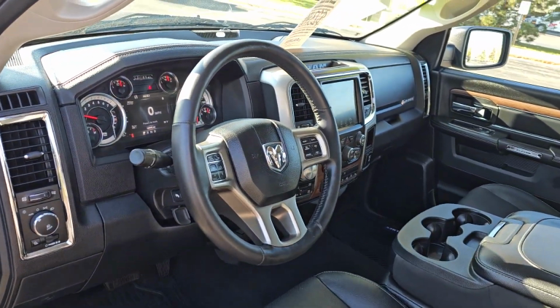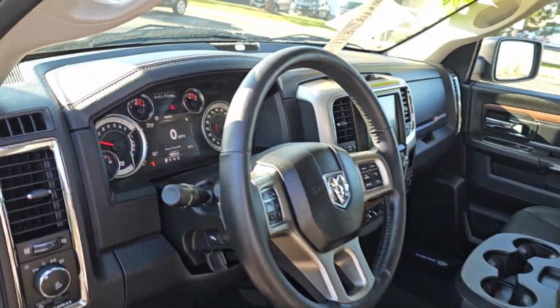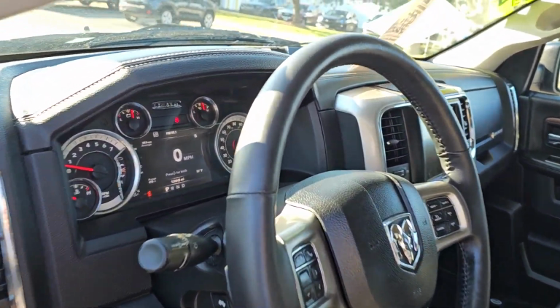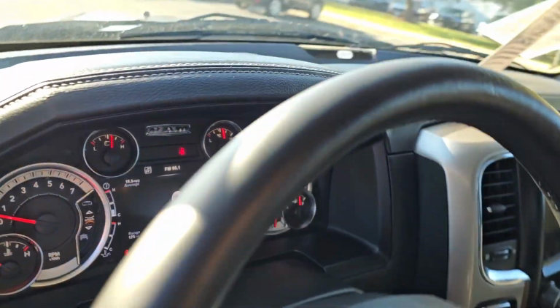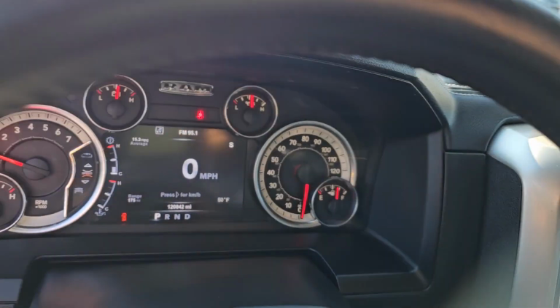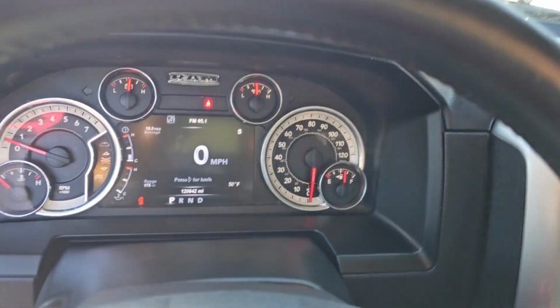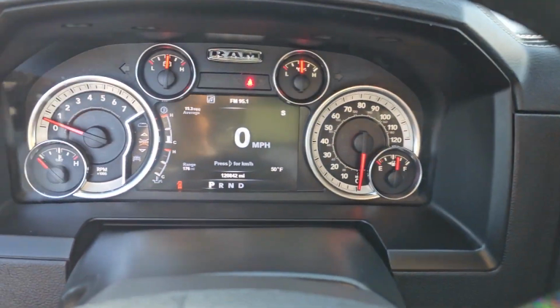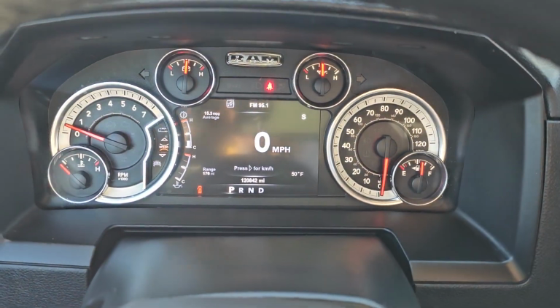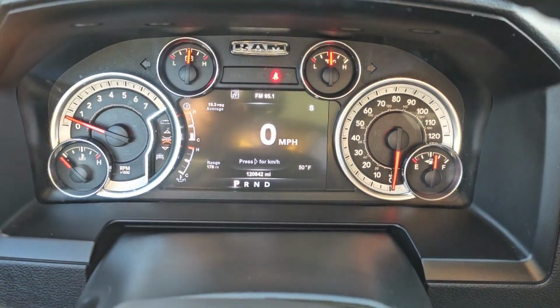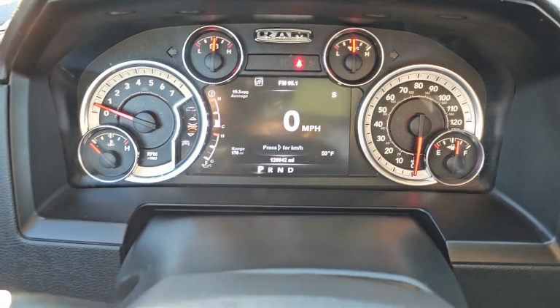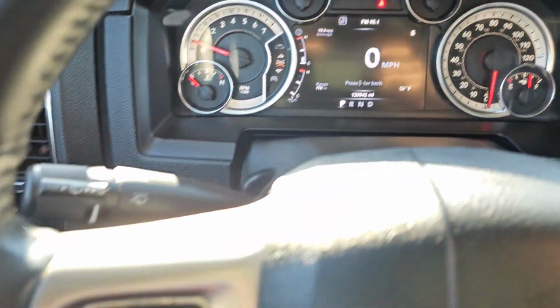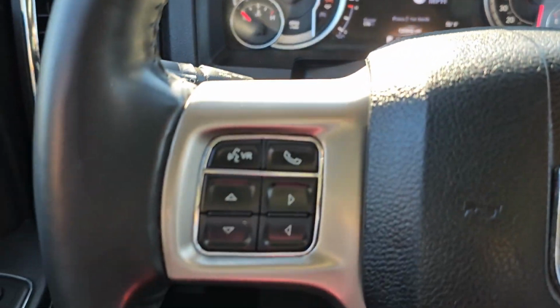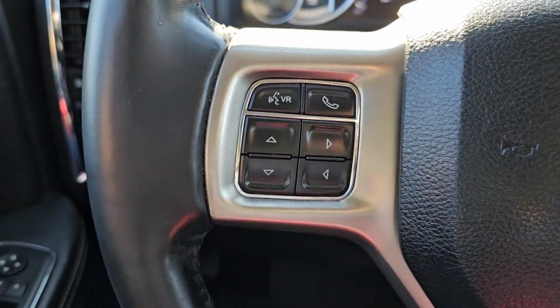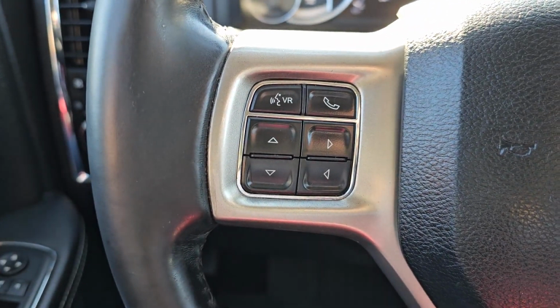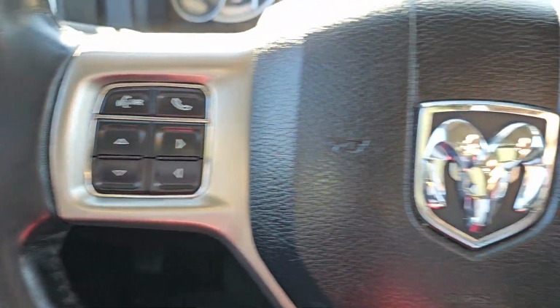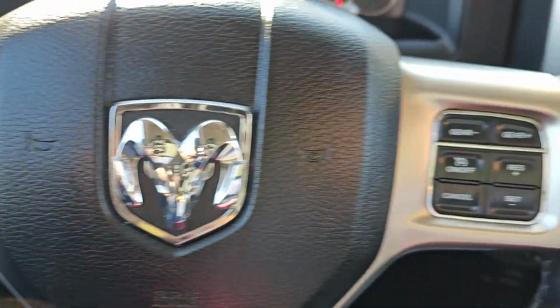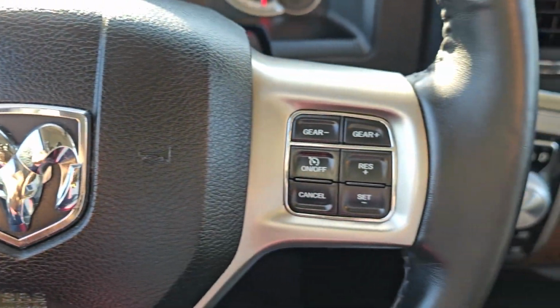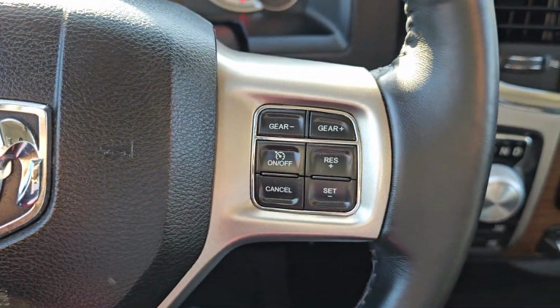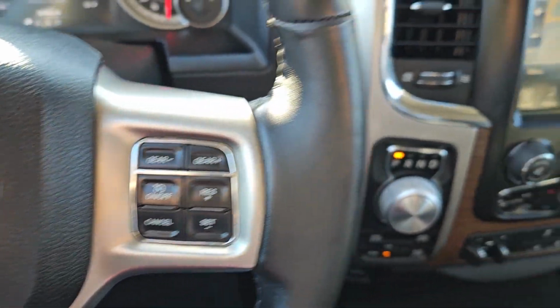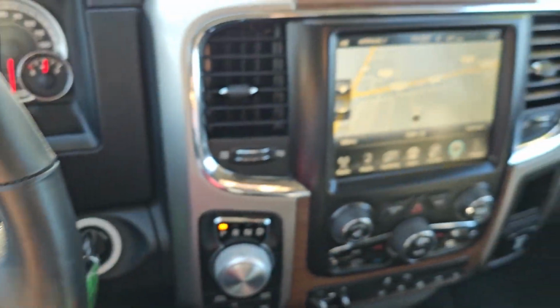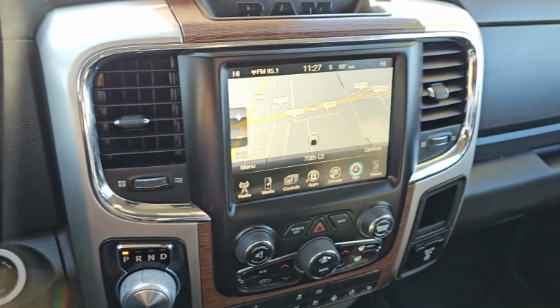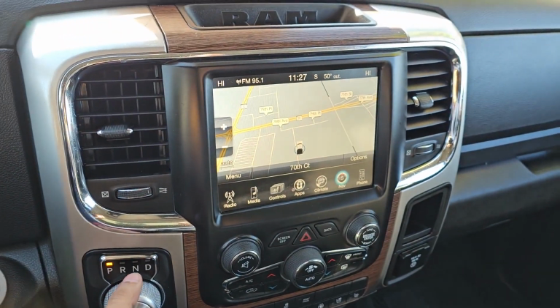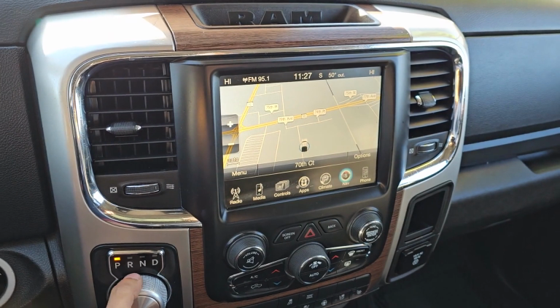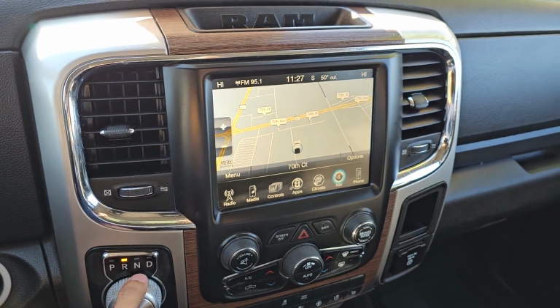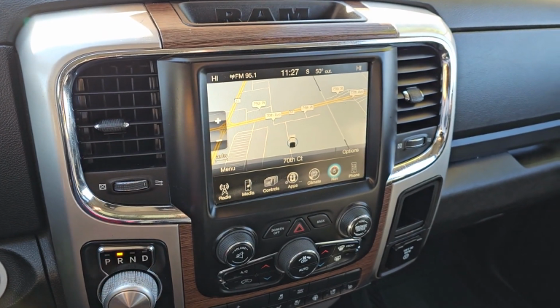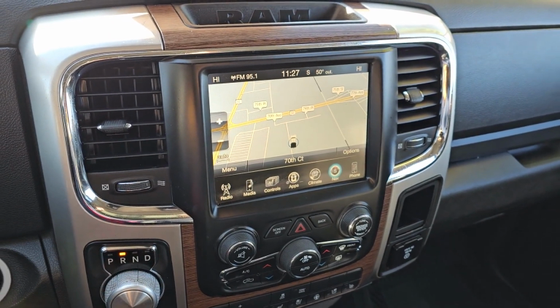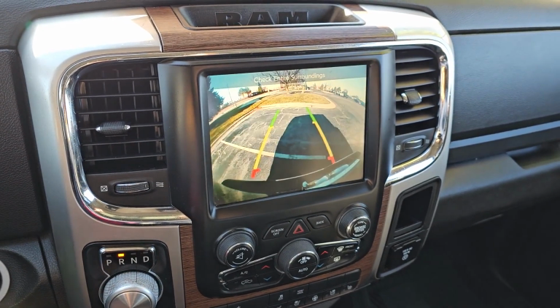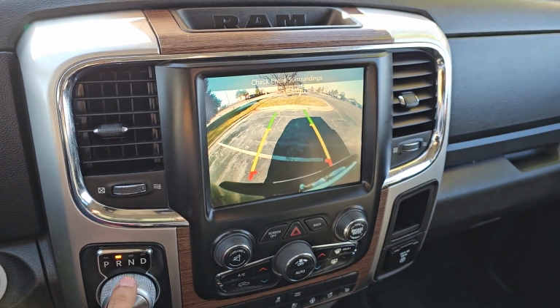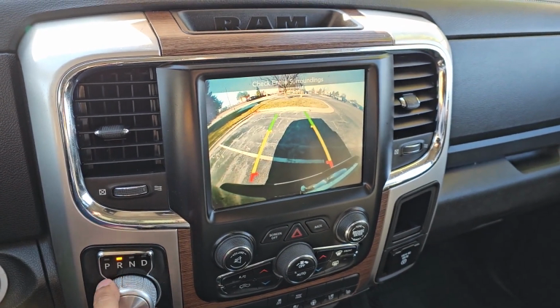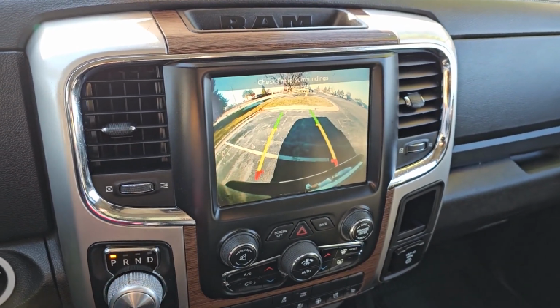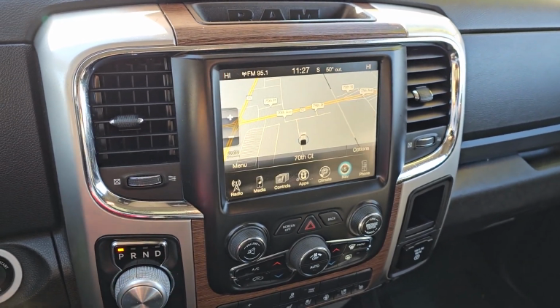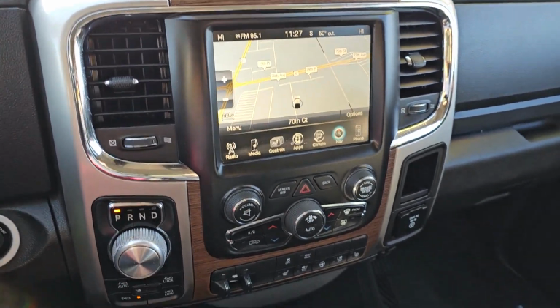These are just some of the great options this vehicle comes with: heated steering wheel, heated and/or cooled front seats, touchscreen infotainment system, keyless entry, fog lamps, and backup camera.